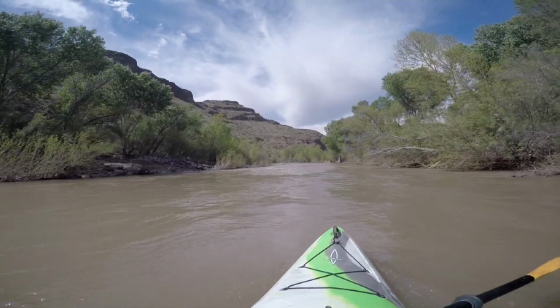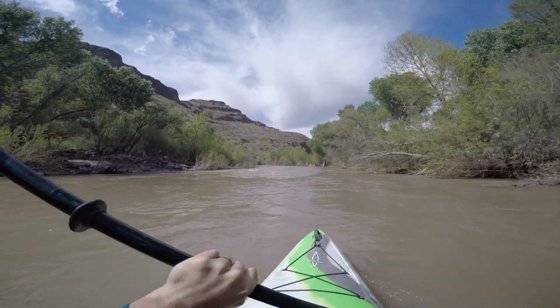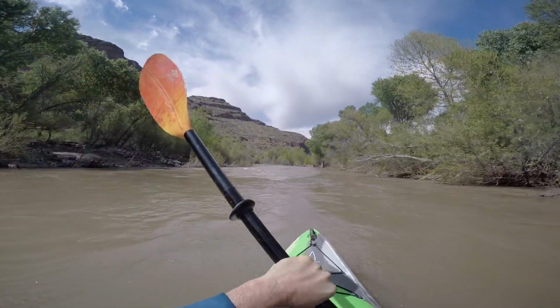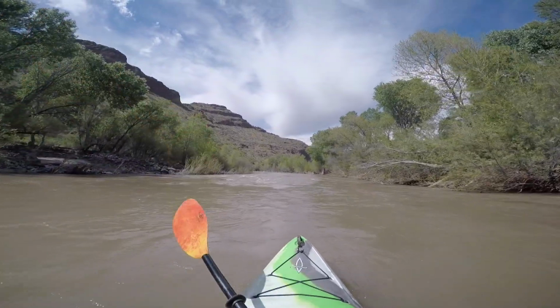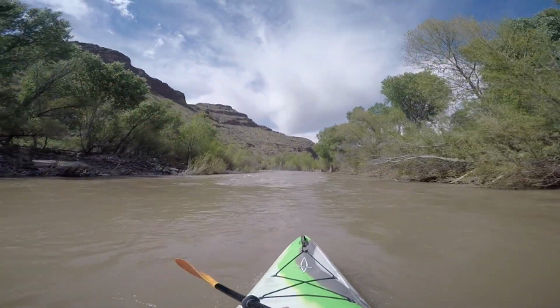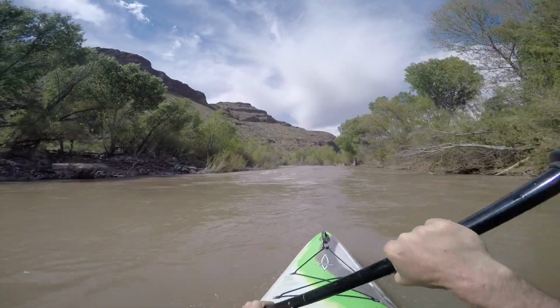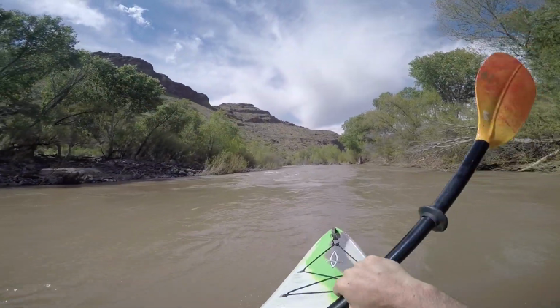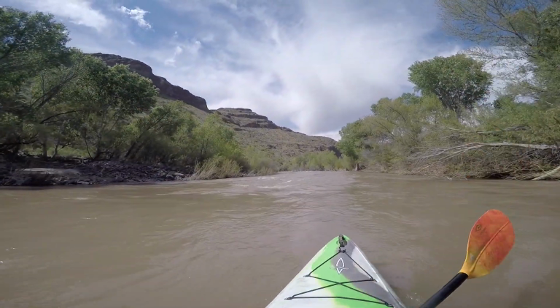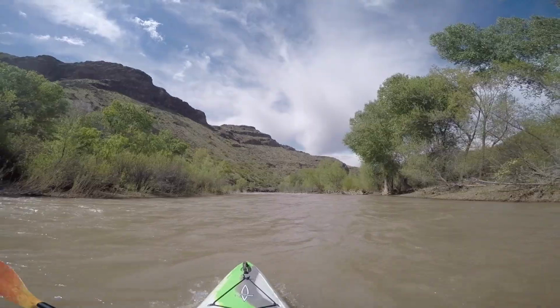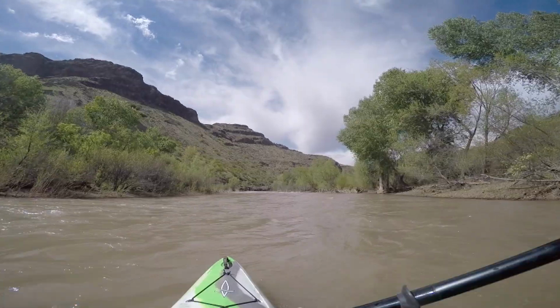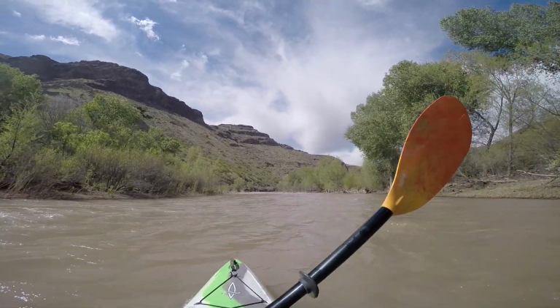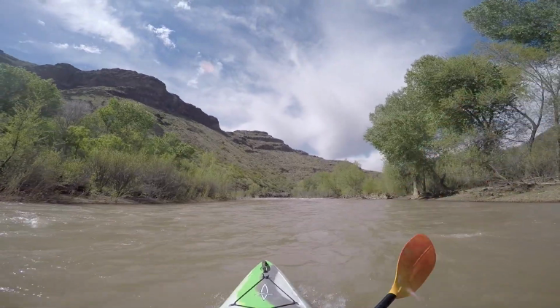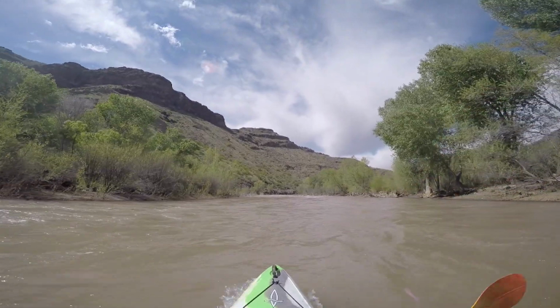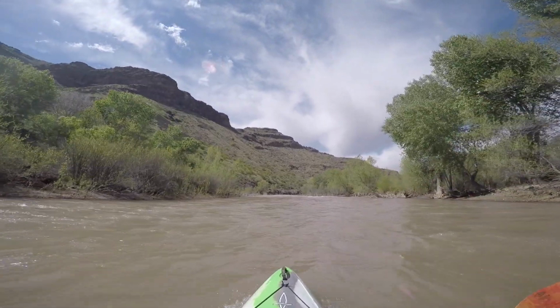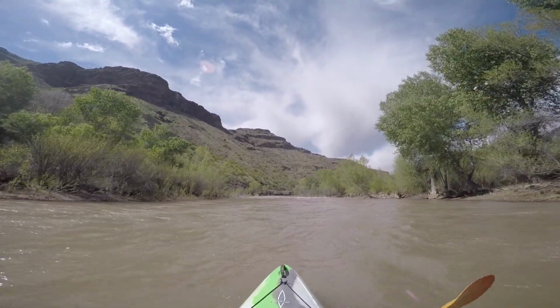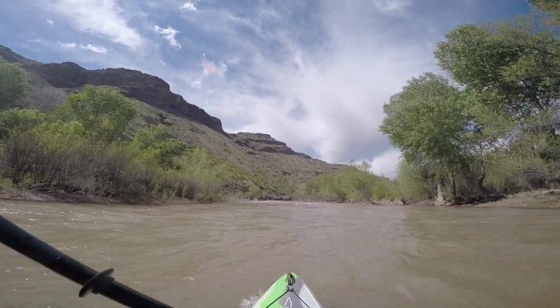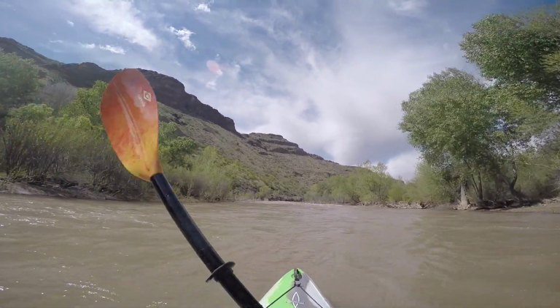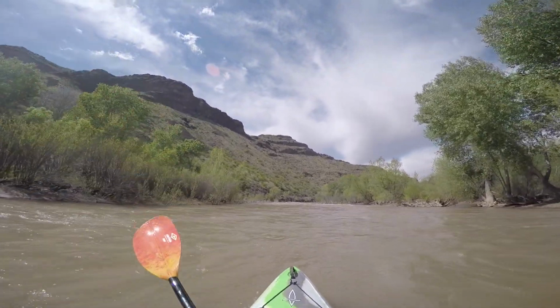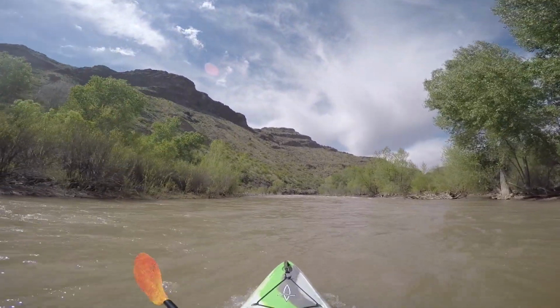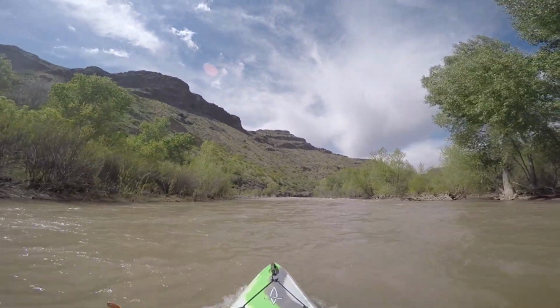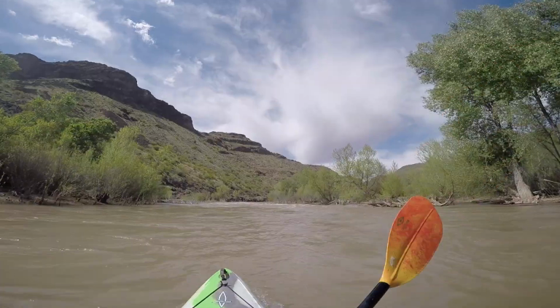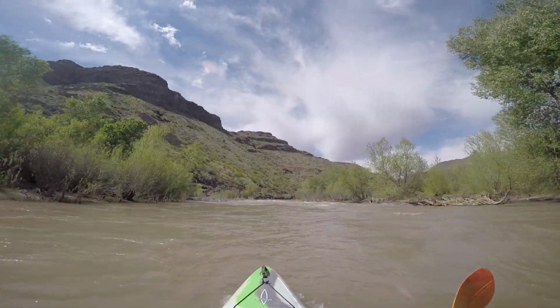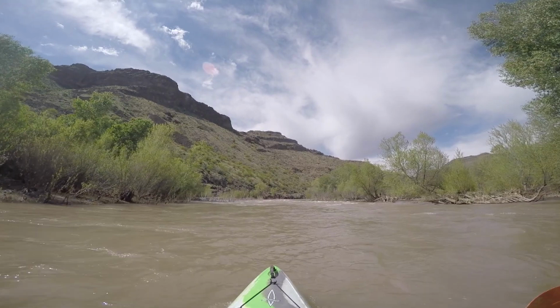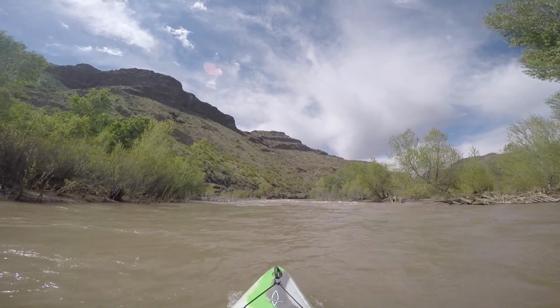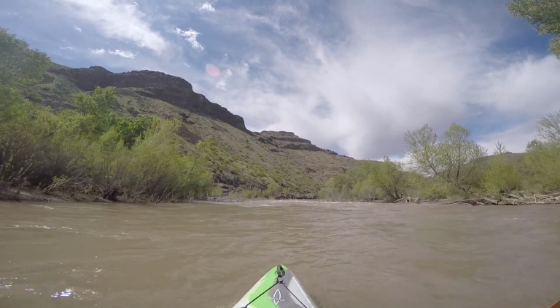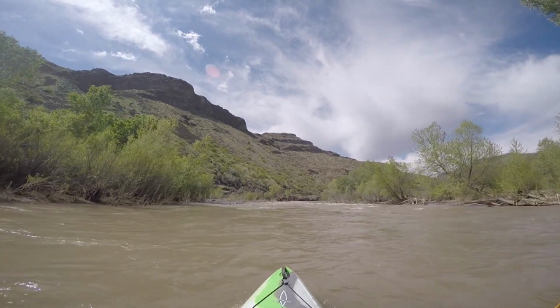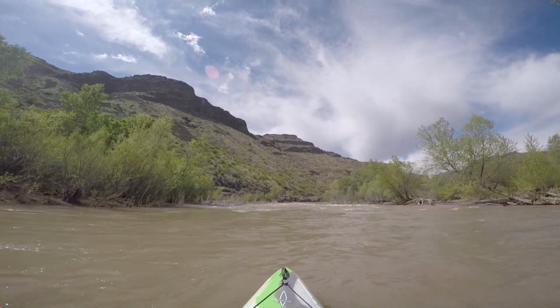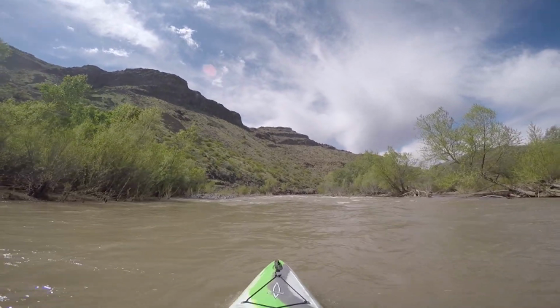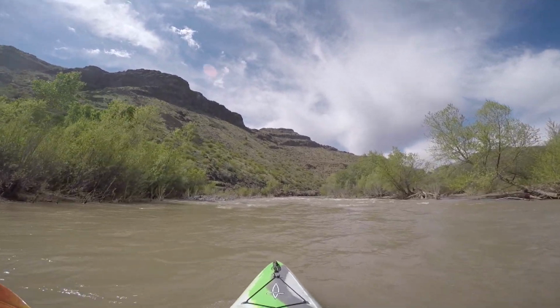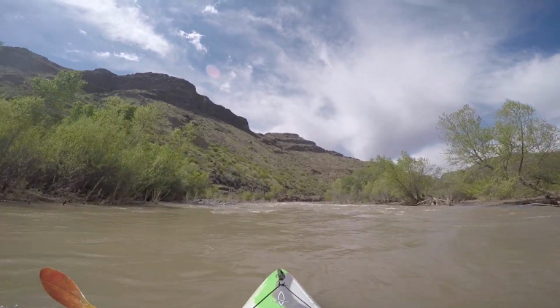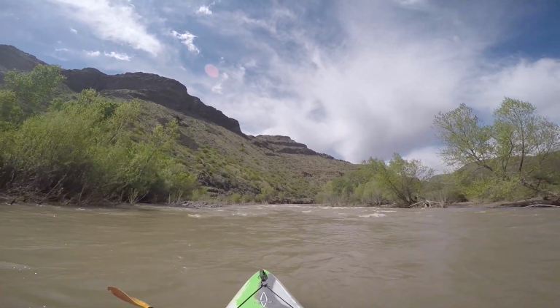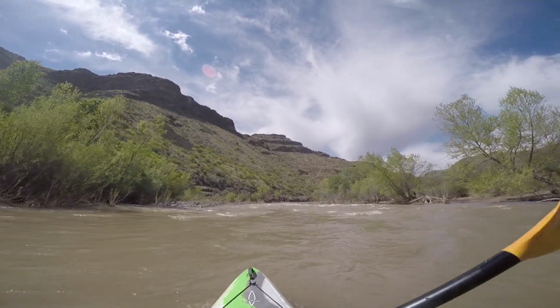We're coming up on our first rapid of the morning. Do we go right? Do we go left? Do we go right down the middle? The middle's looking pretty good right now. Let's see how we do here.